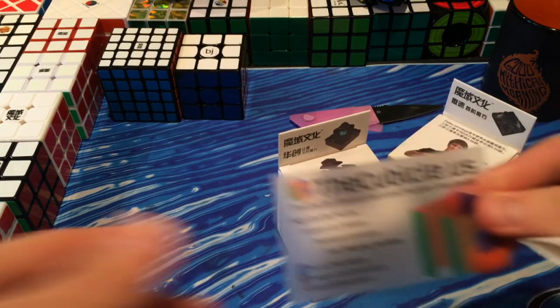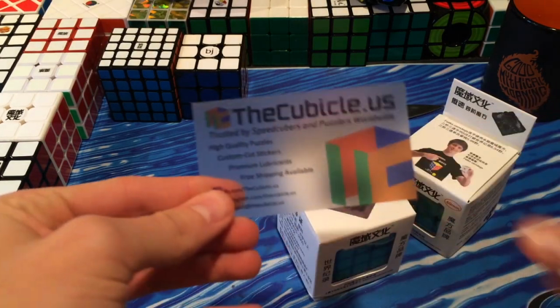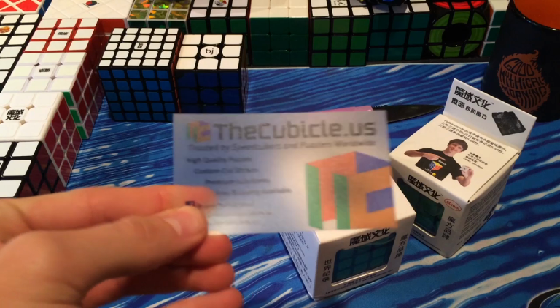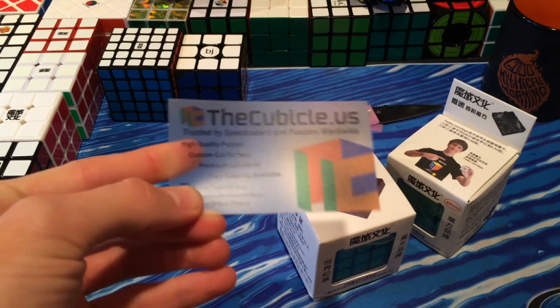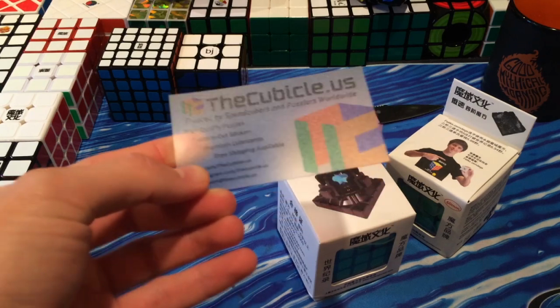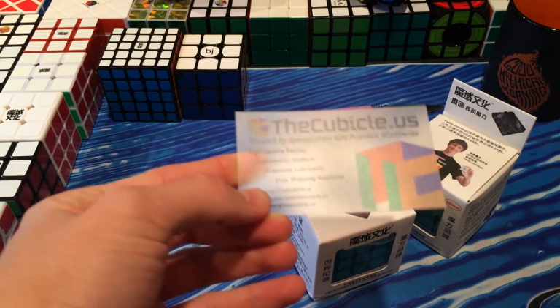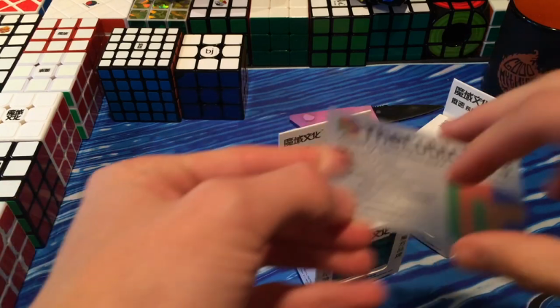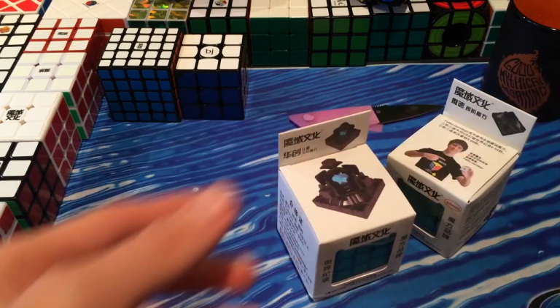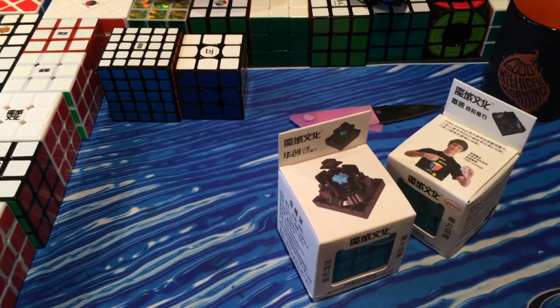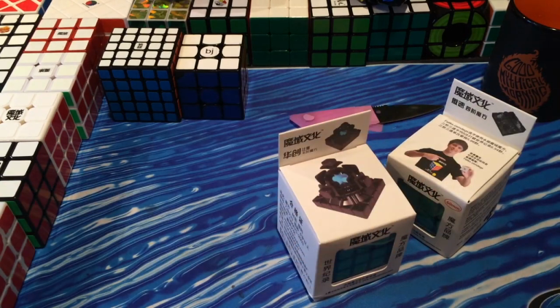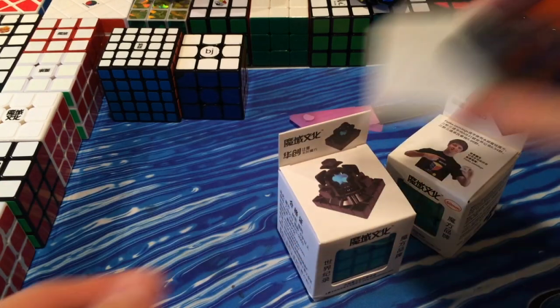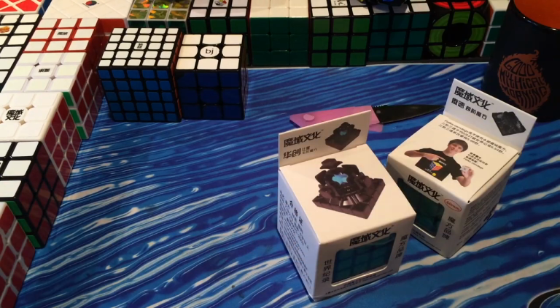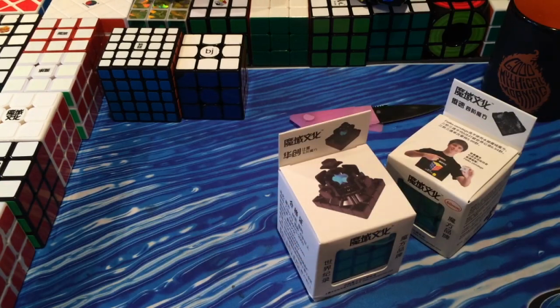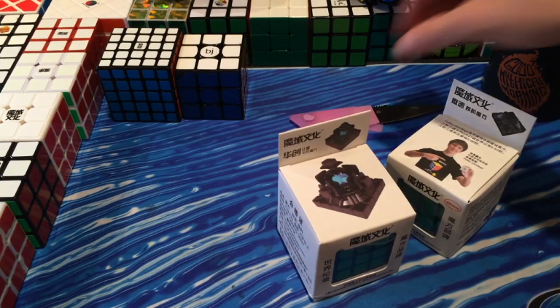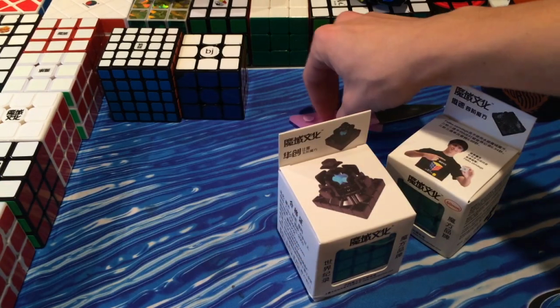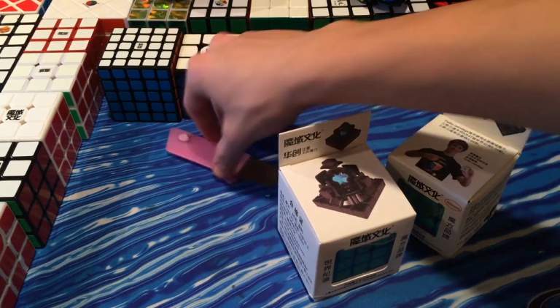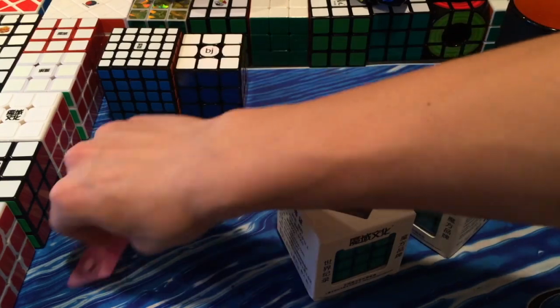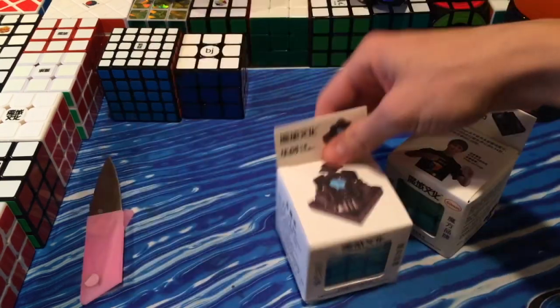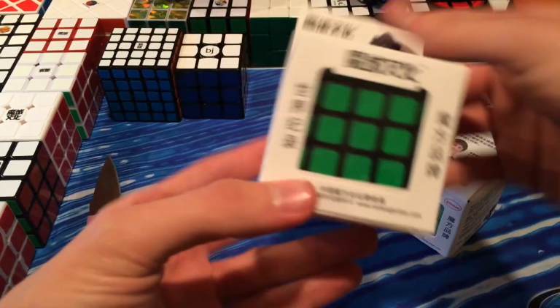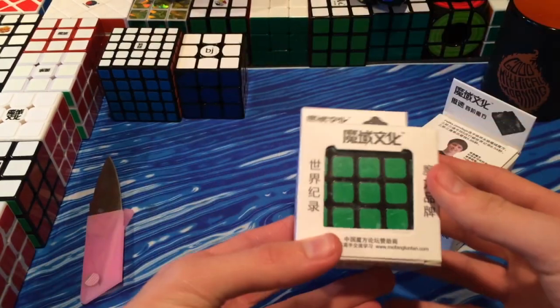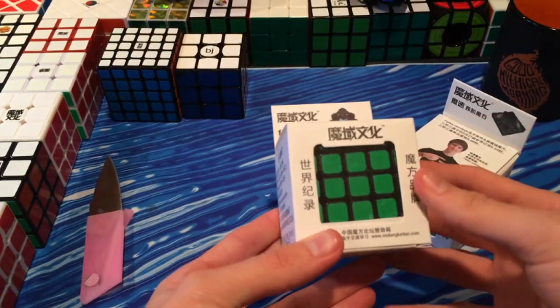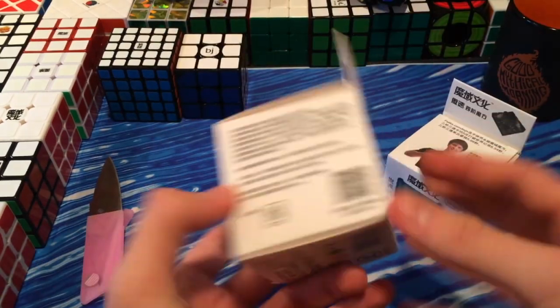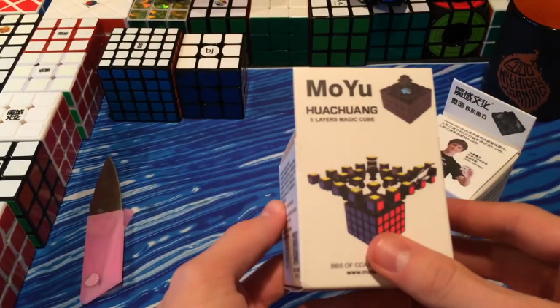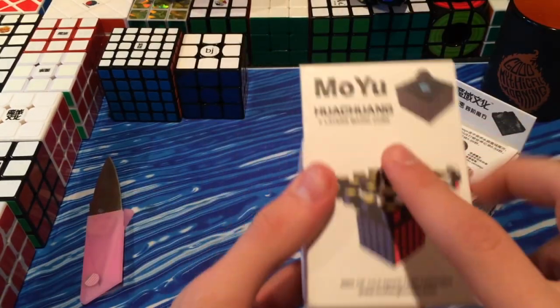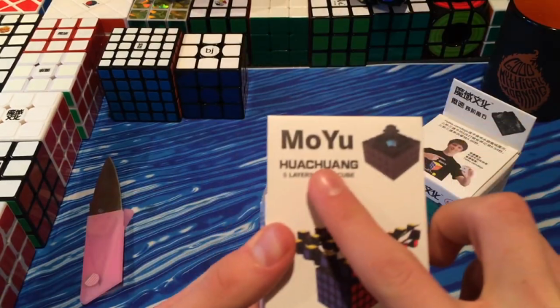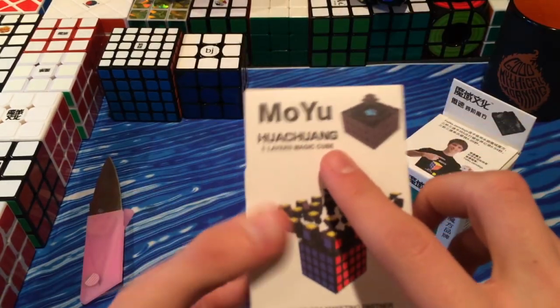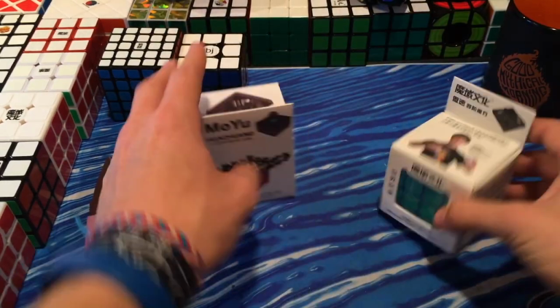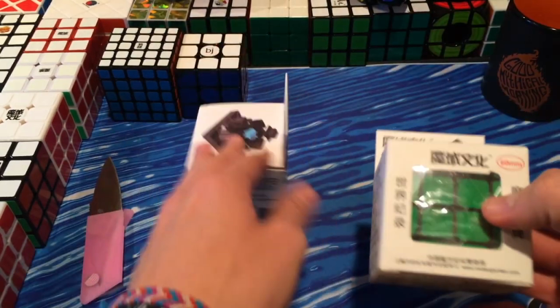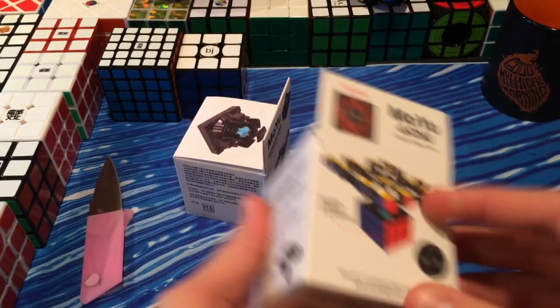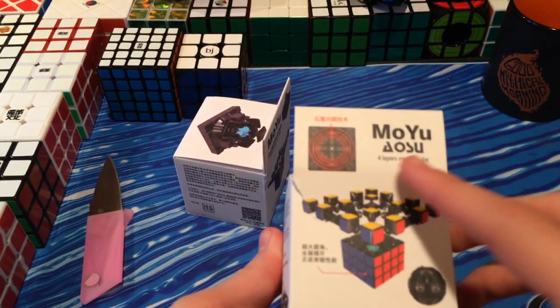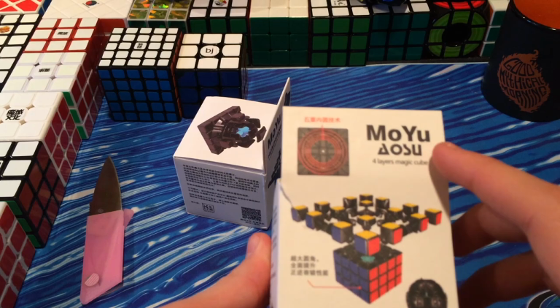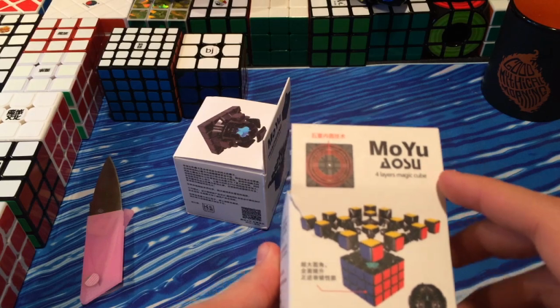It comes with a business card. I really like the transparent ones, by the way, if anybody from TheCubicle is watching. But in here we have the new Moyu Huachuang and the Moyu mini Aosu.